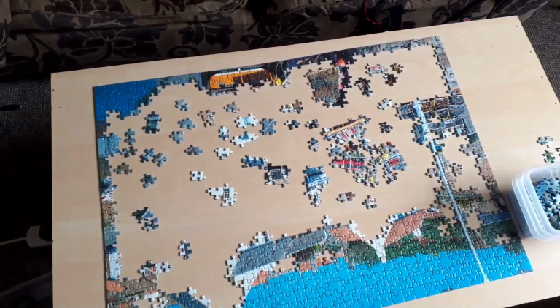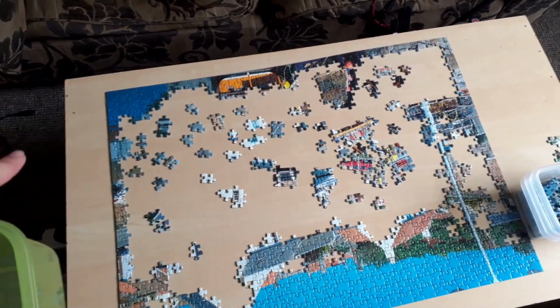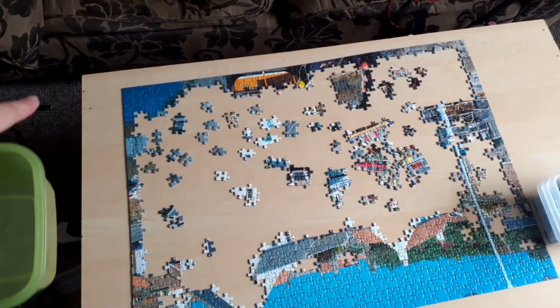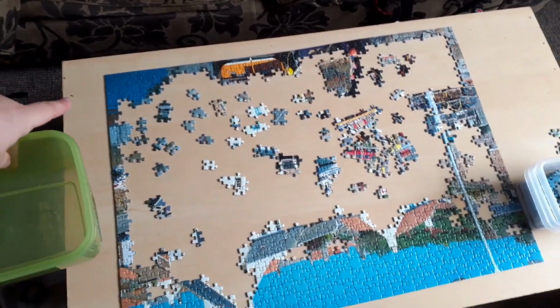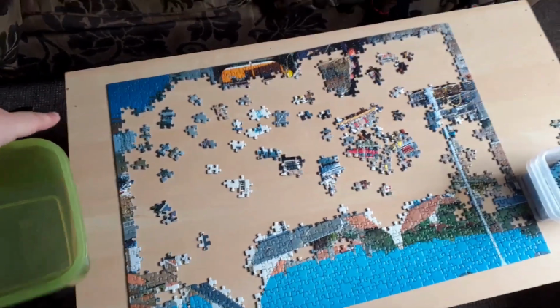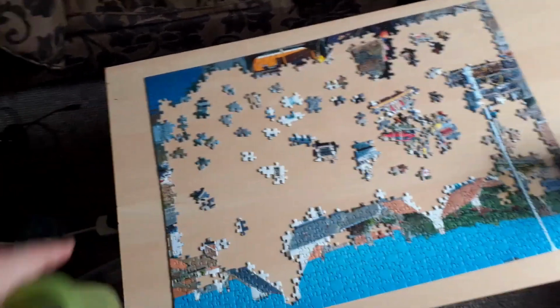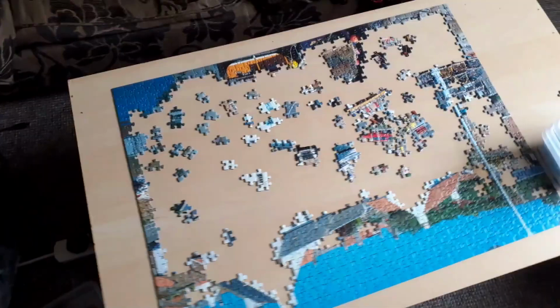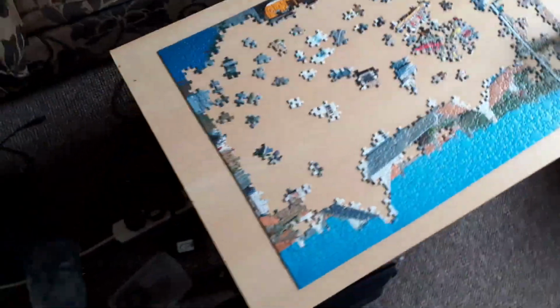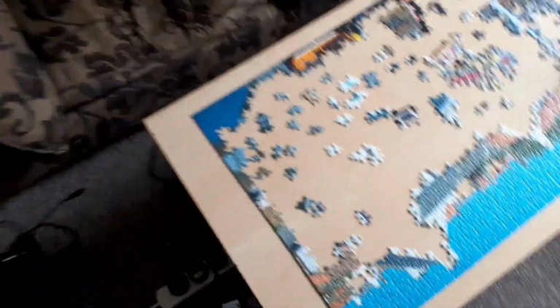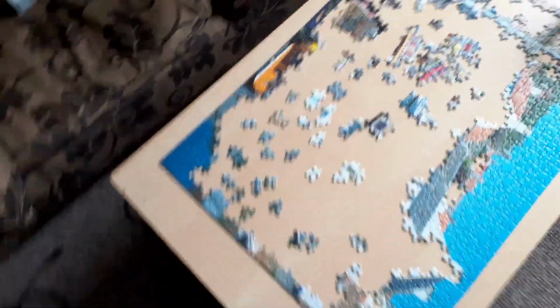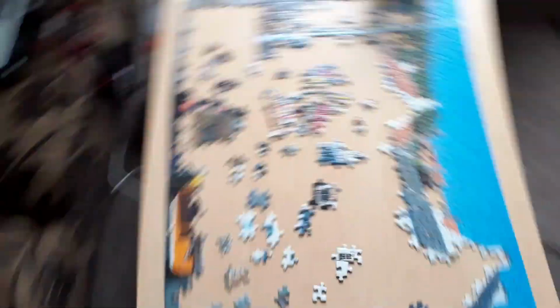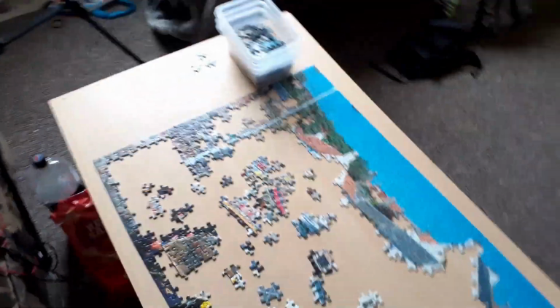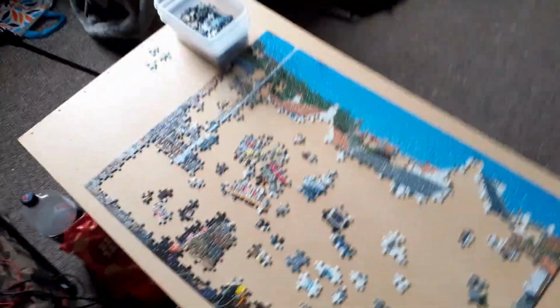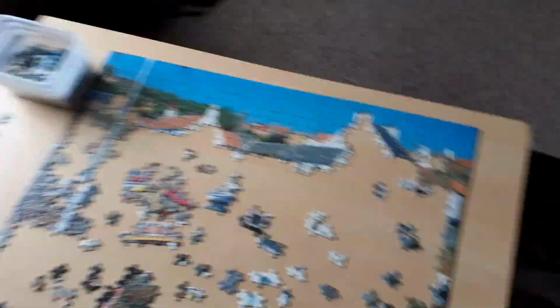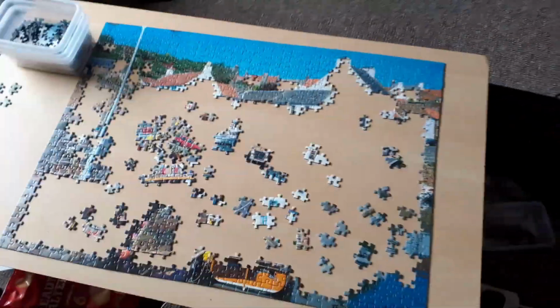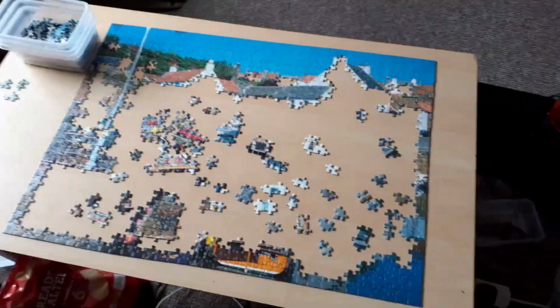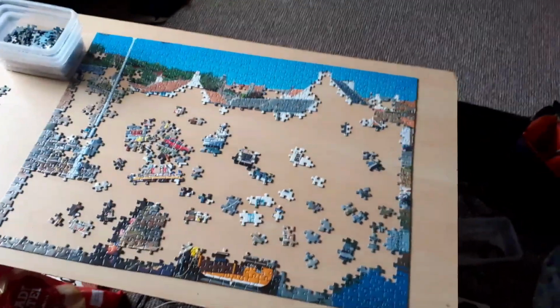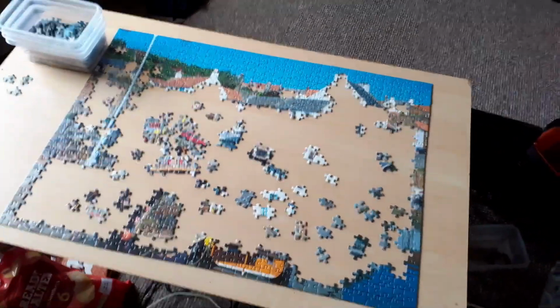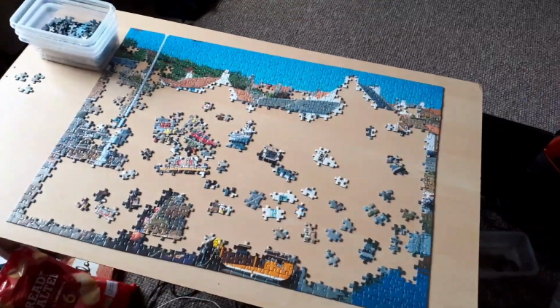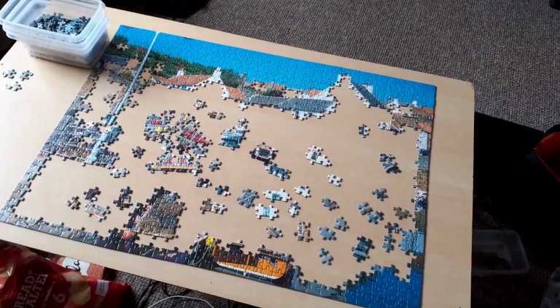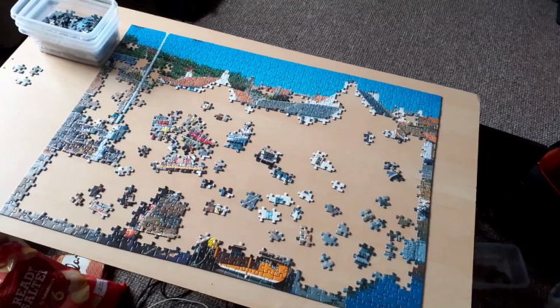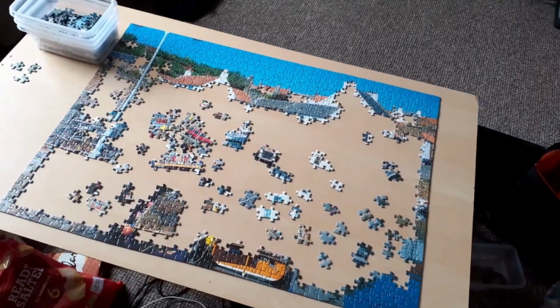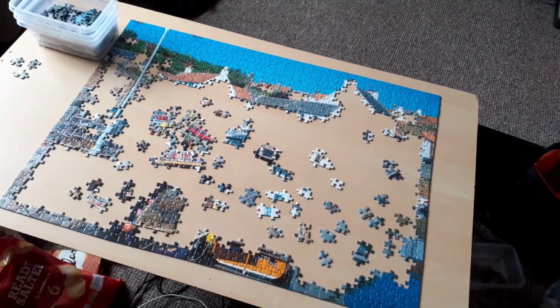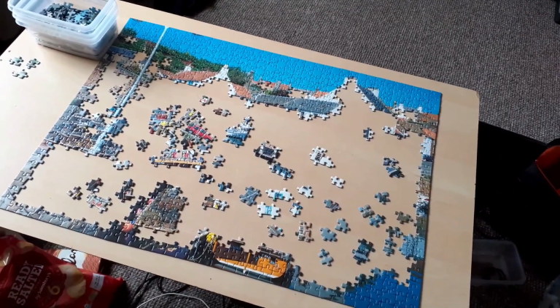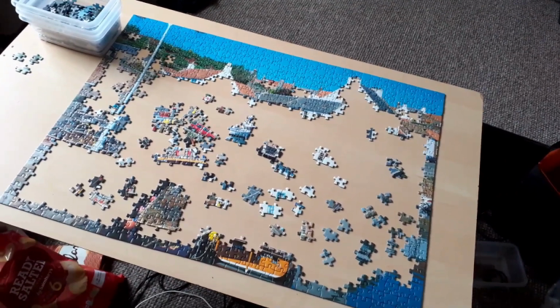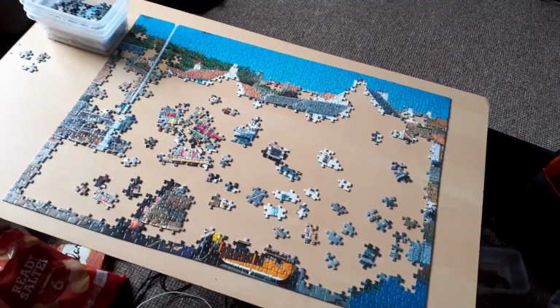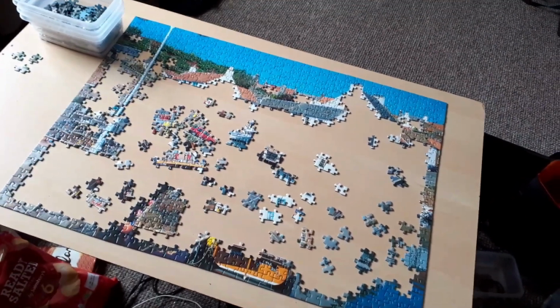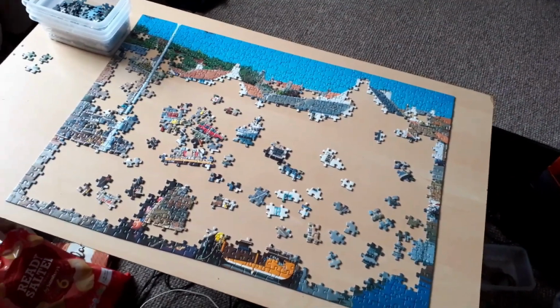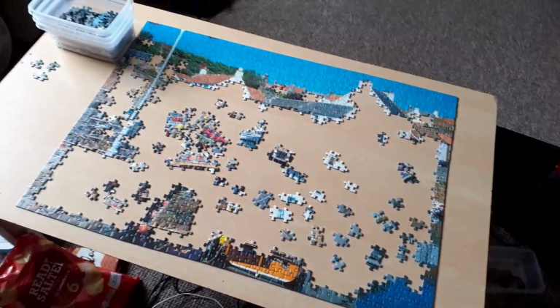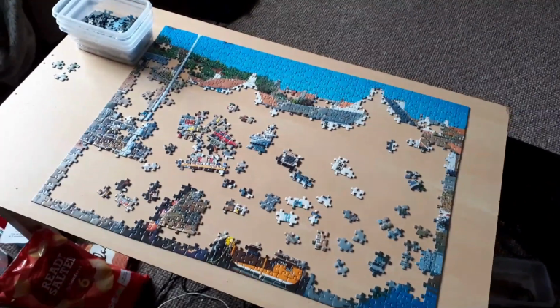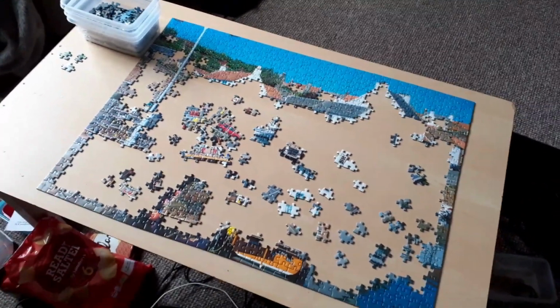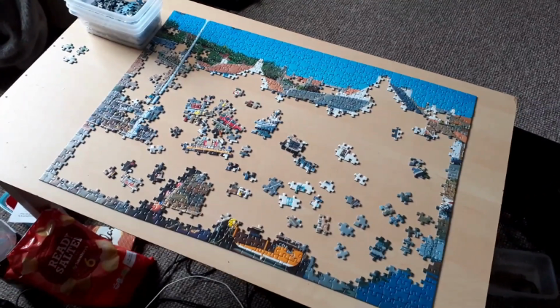I'm going to try and work on this corner. From your angle it's actually upside down, so if I turn this way you actually get the proper jigsaw. This is a thousand pieces, so it's a bigger one than all the other ones I've been doing, so it's going to take me a little bit longer.